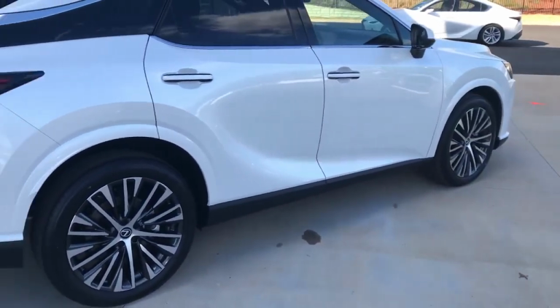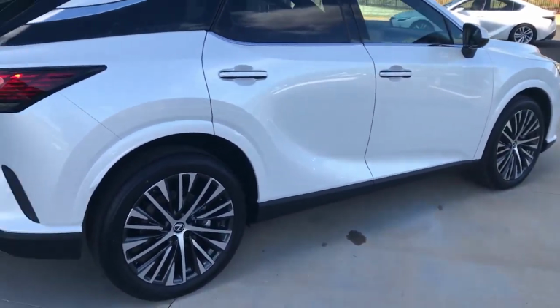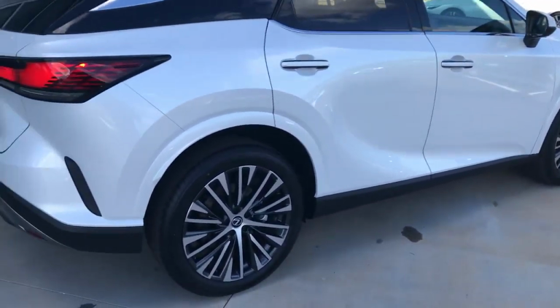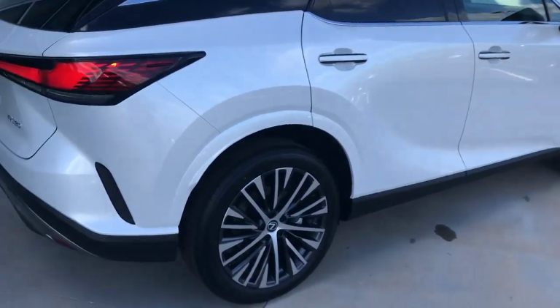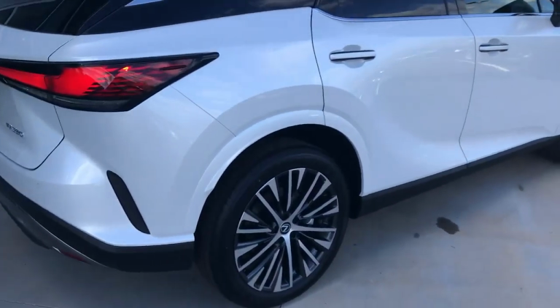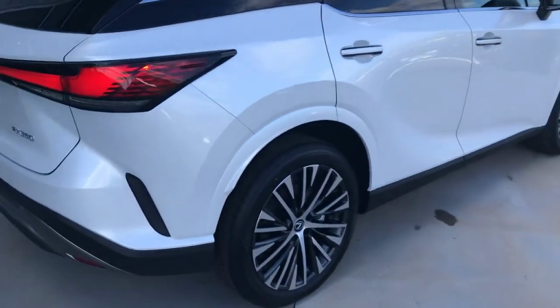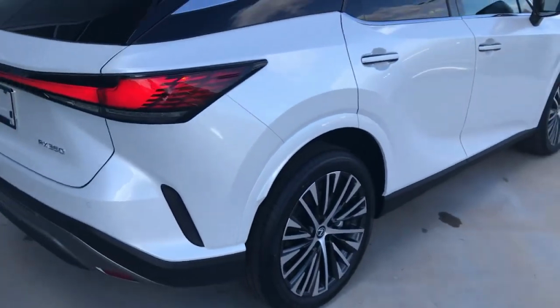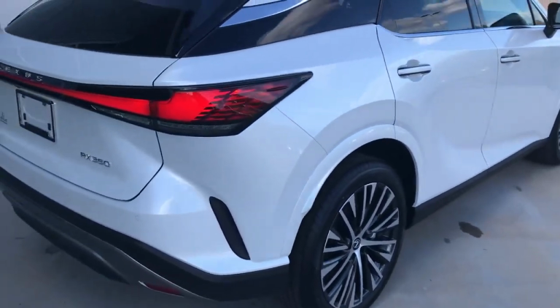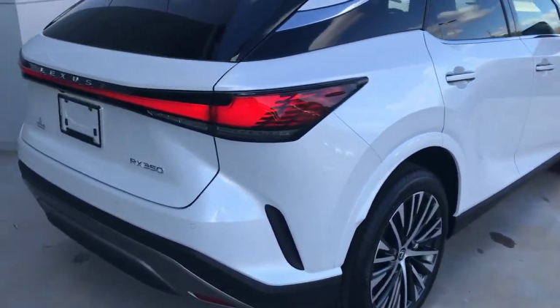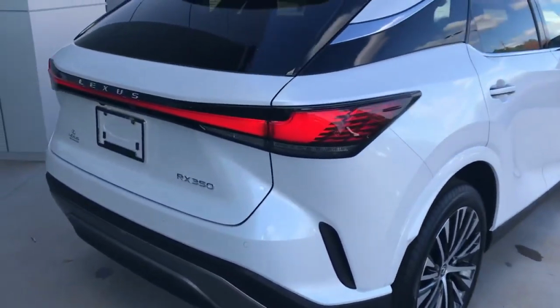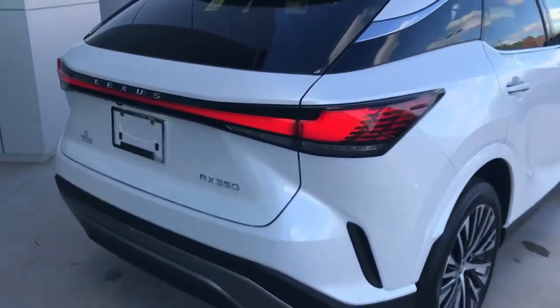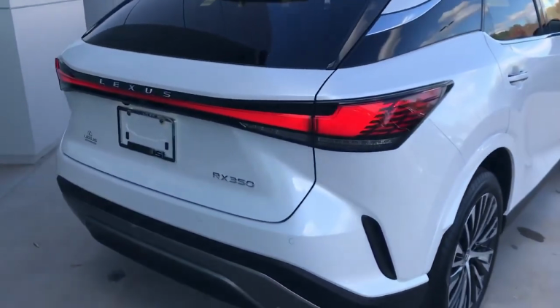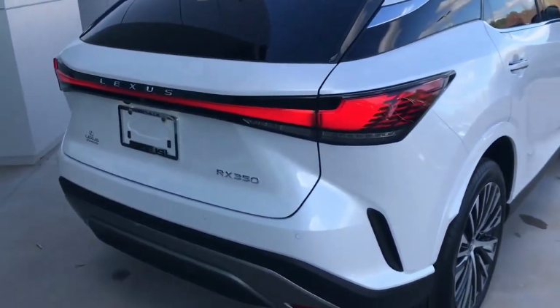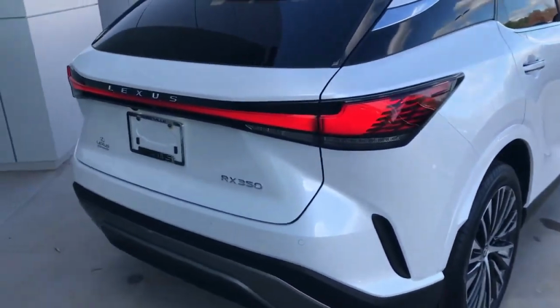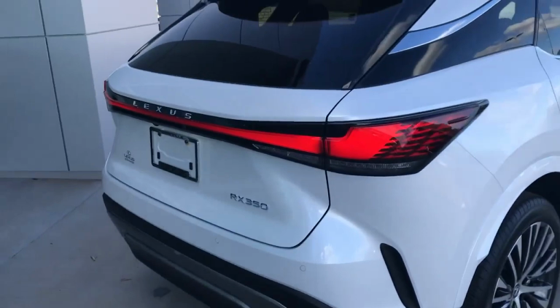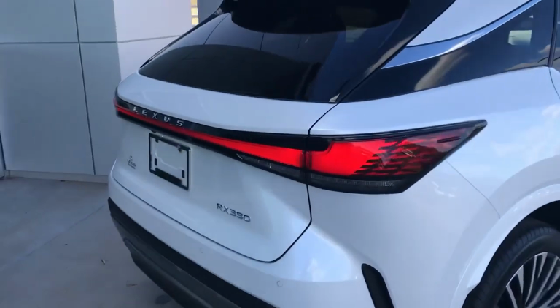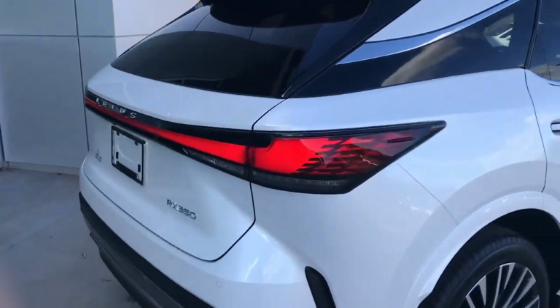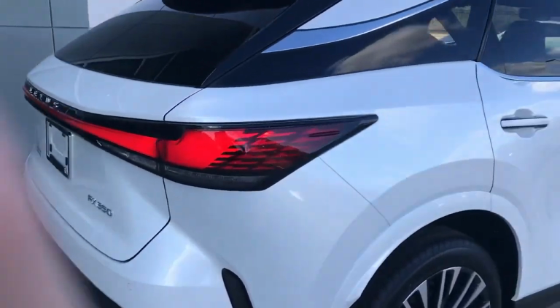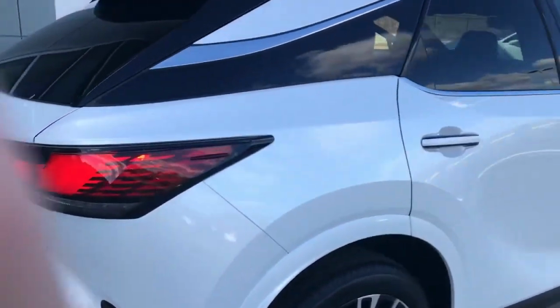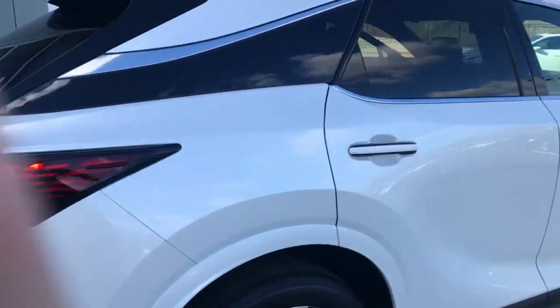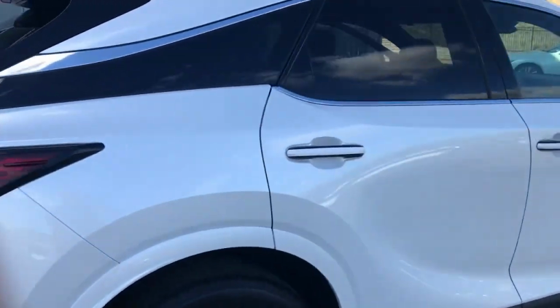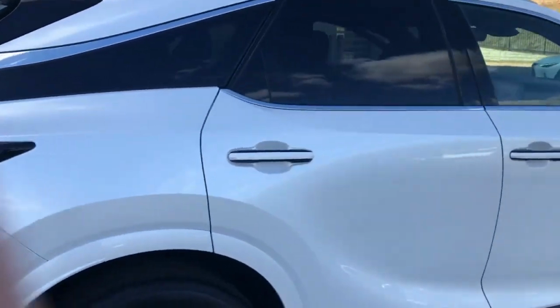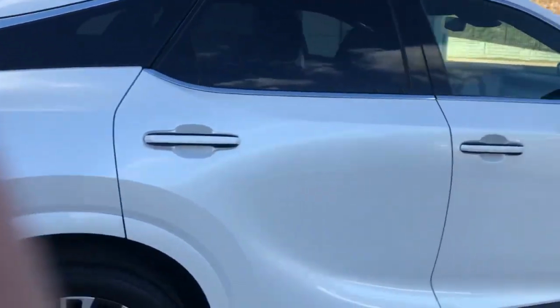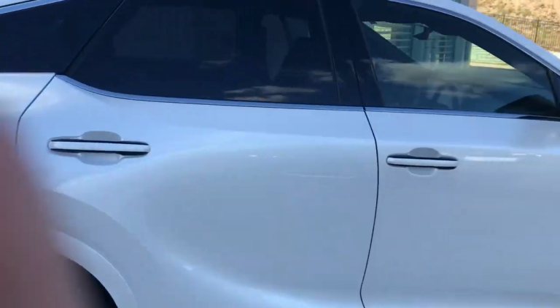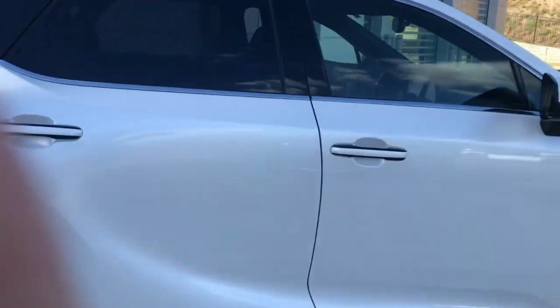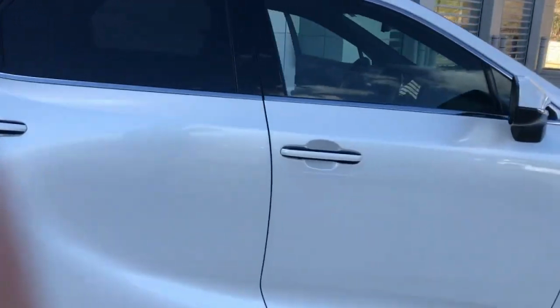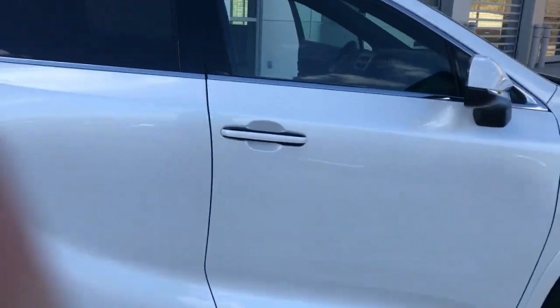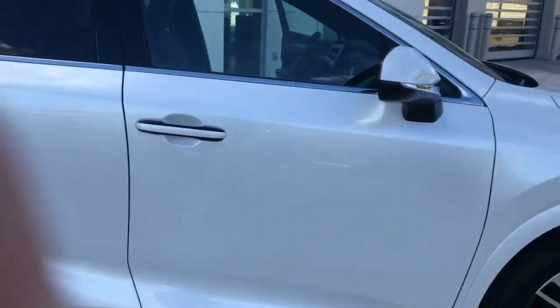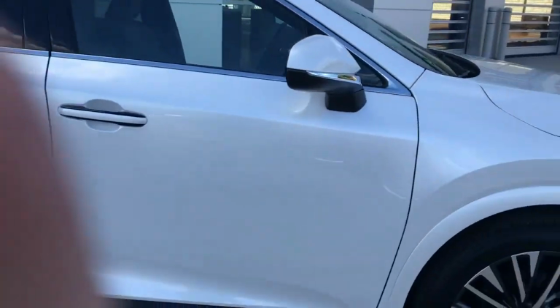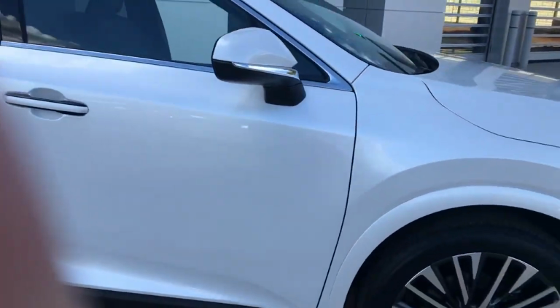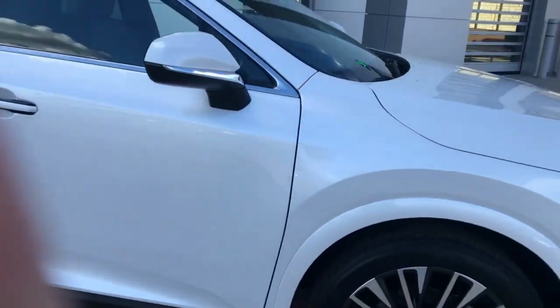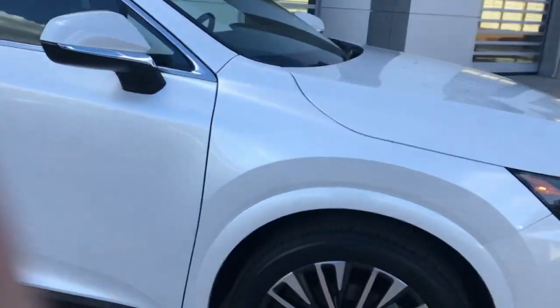Mark Worthy at Lexus of Greenville. We'll get one more shot at the front grille there — I think it's good looking.